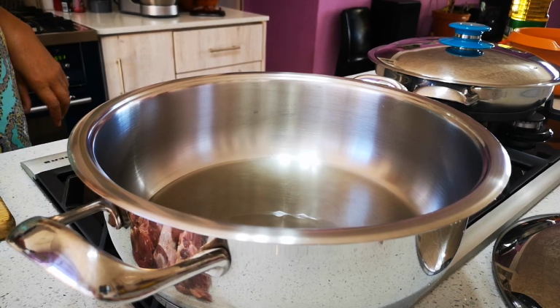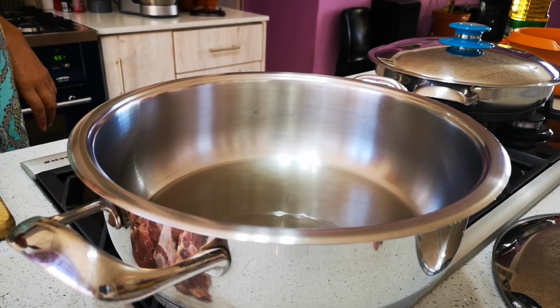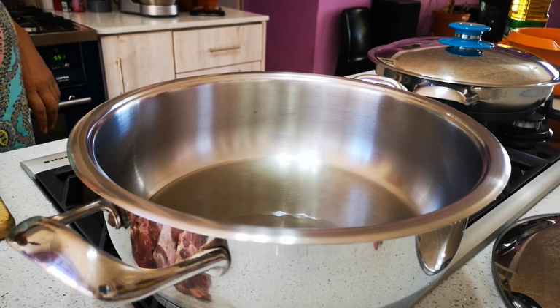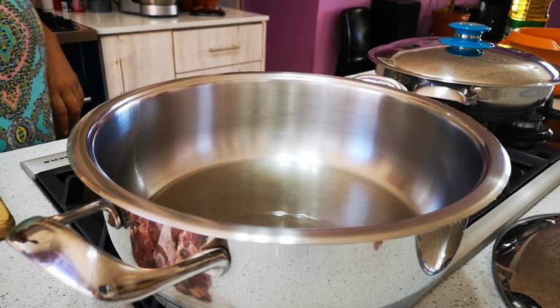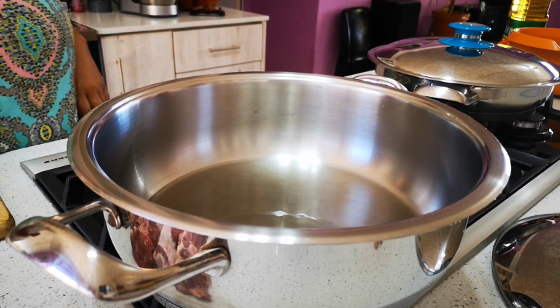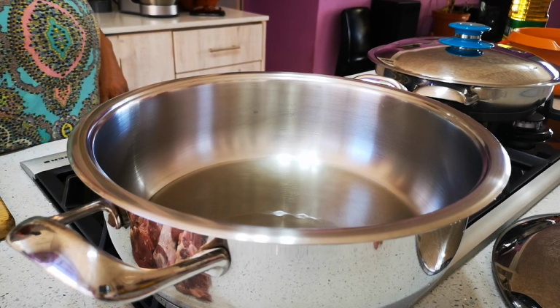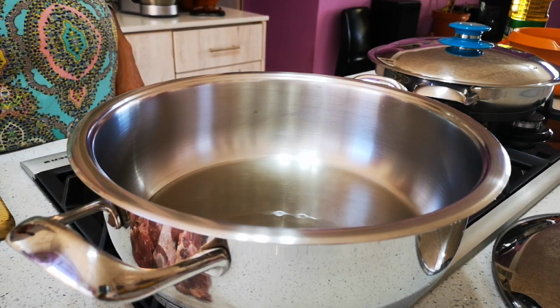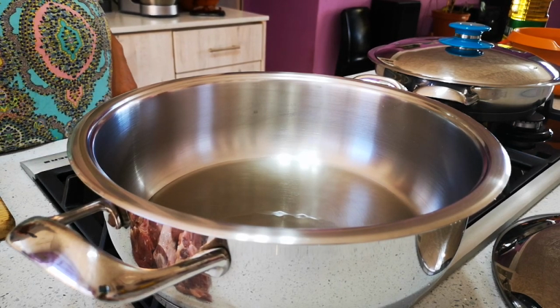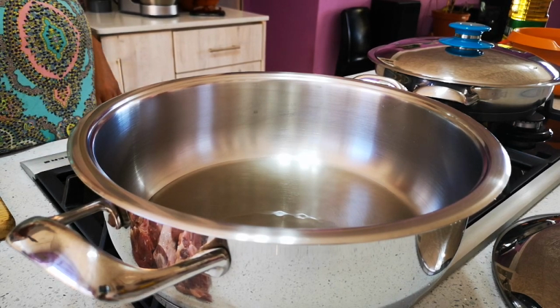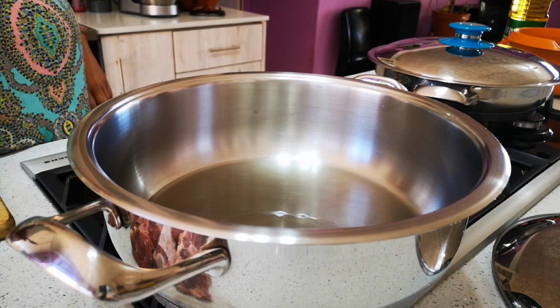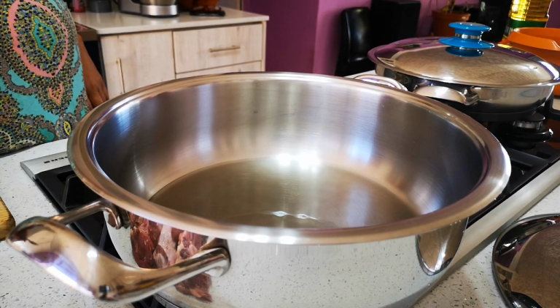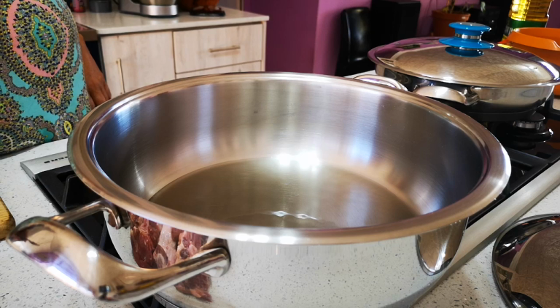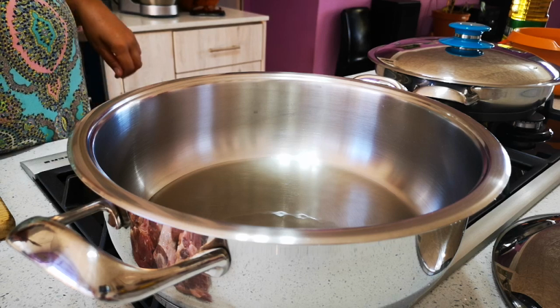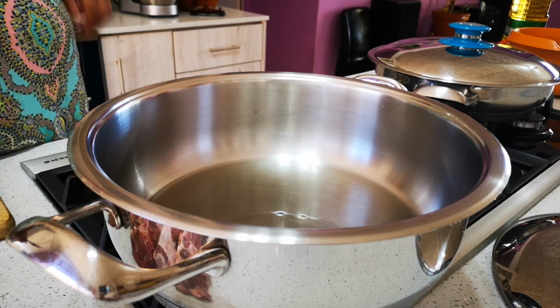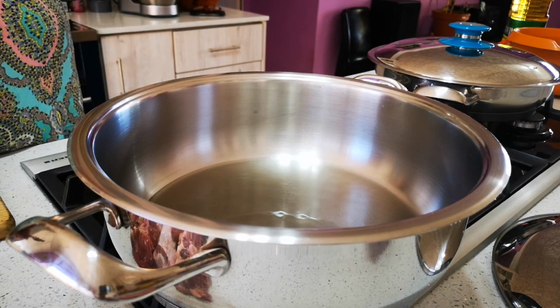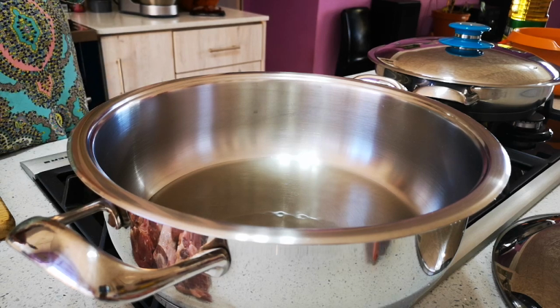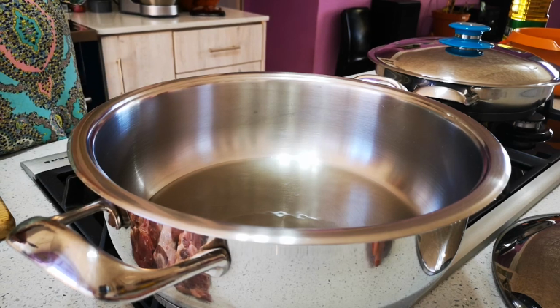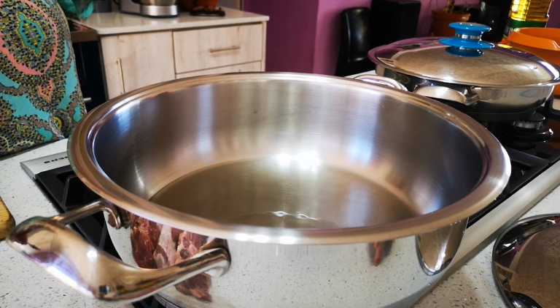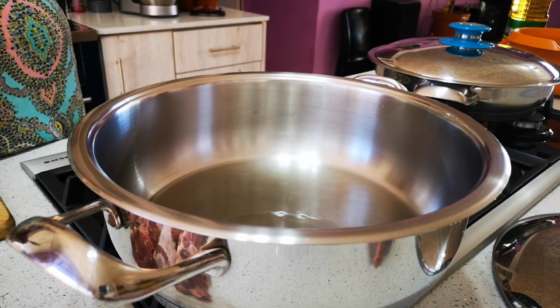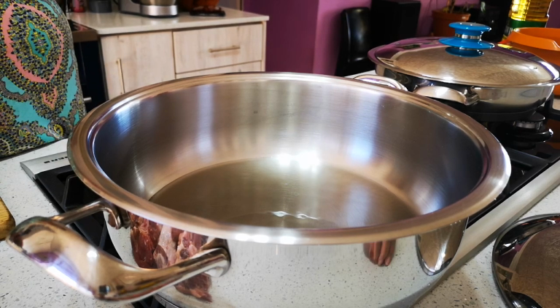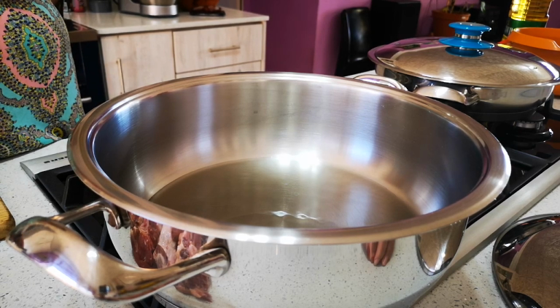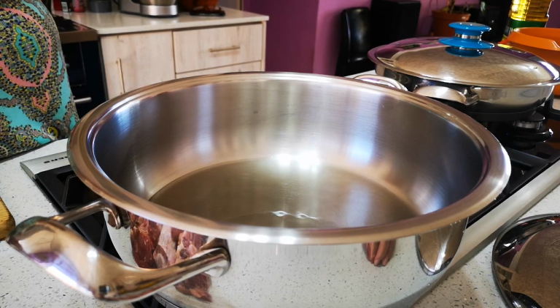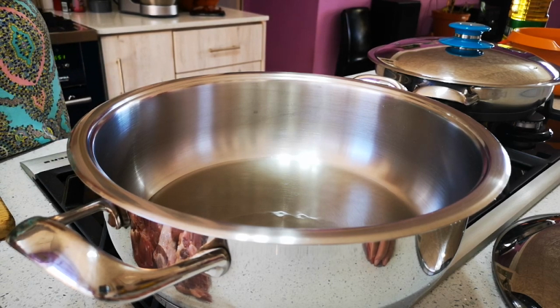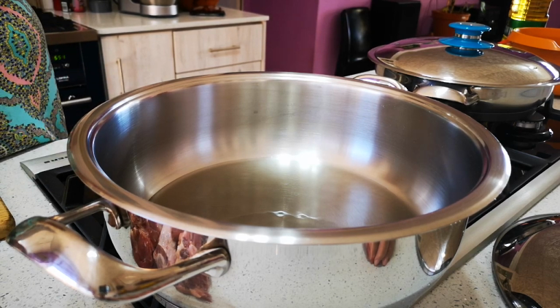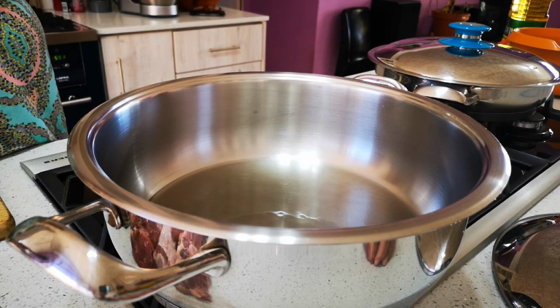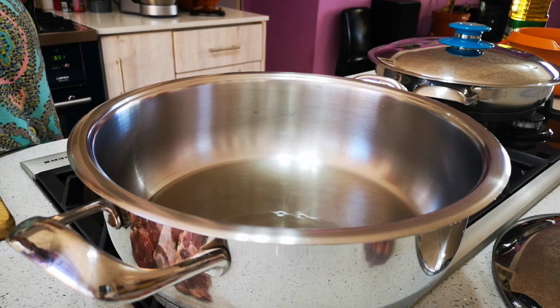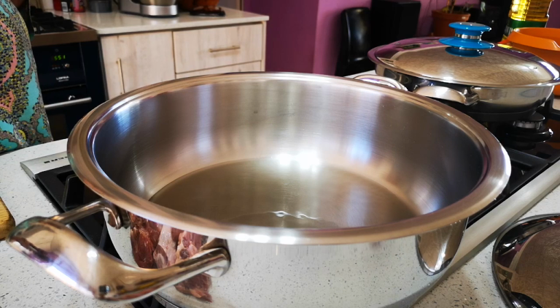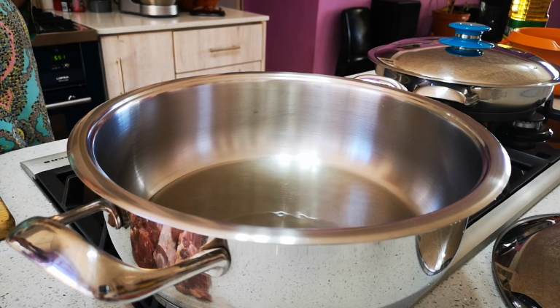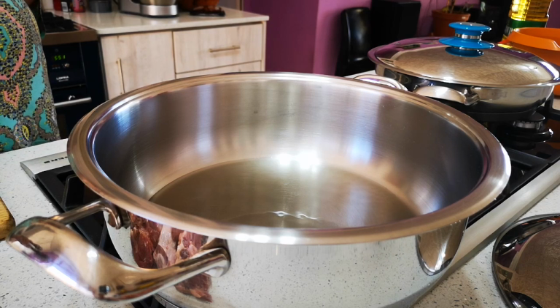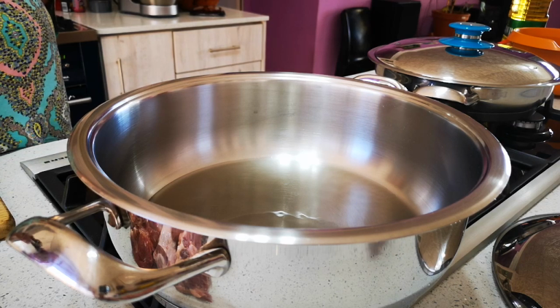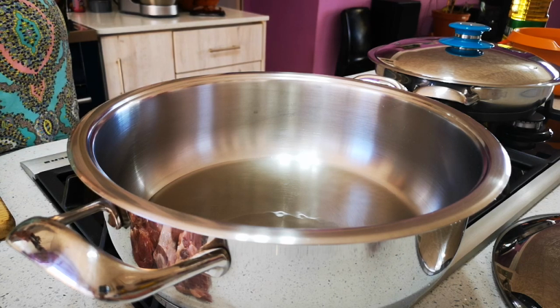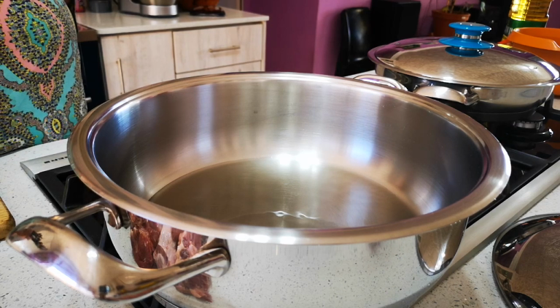Hello guys, we're back! Today we're making oxtail stew.